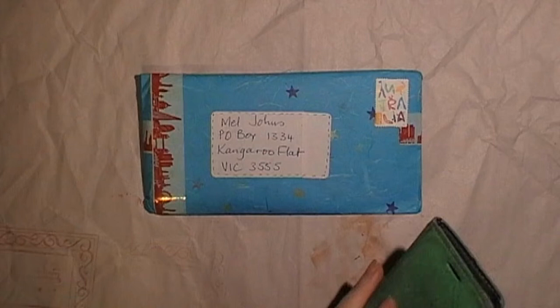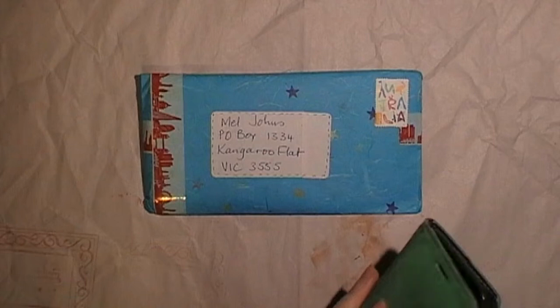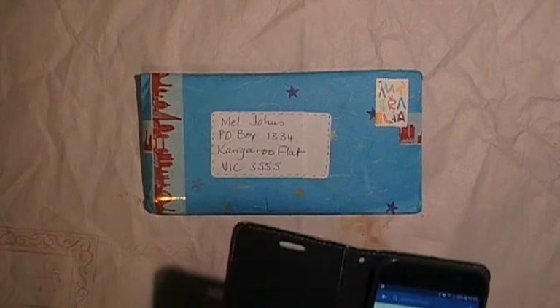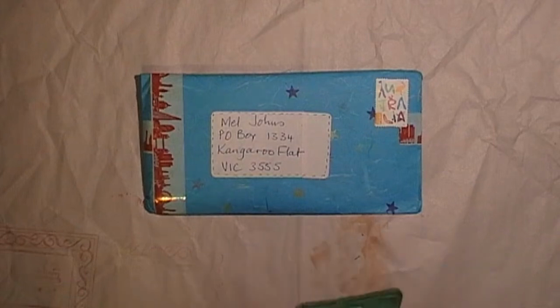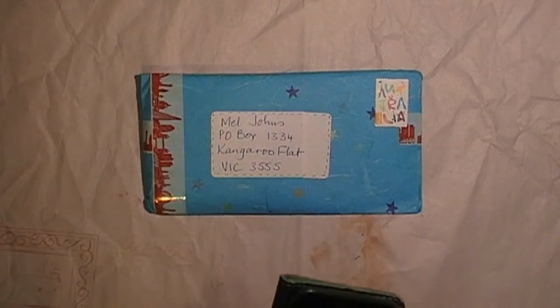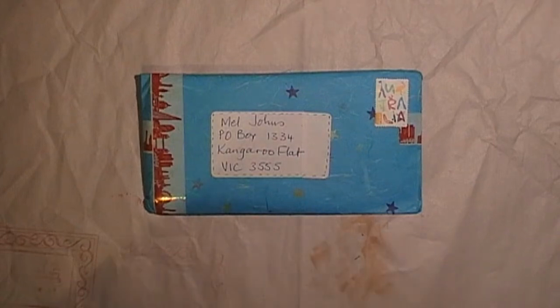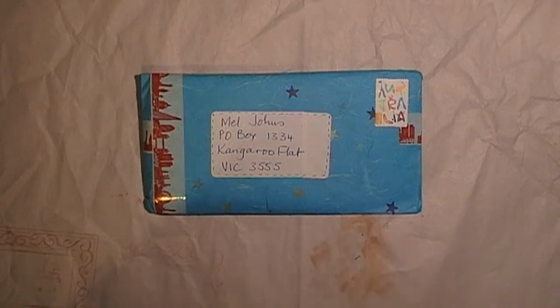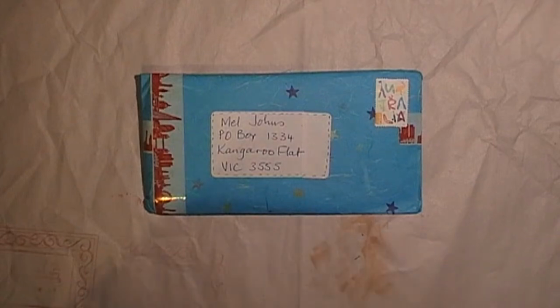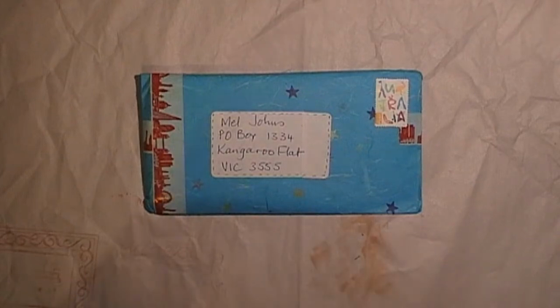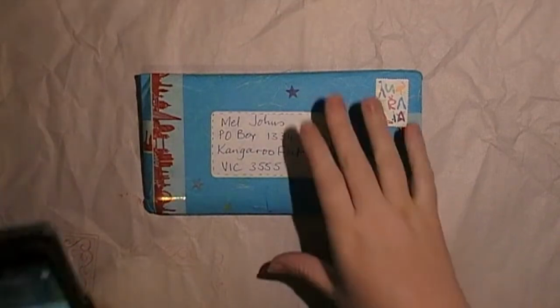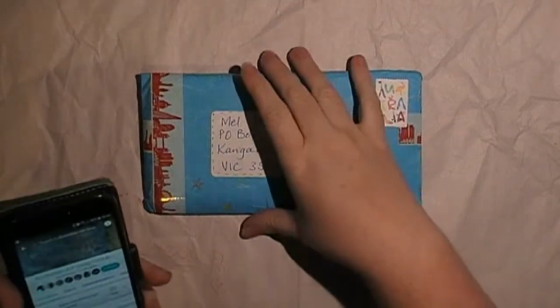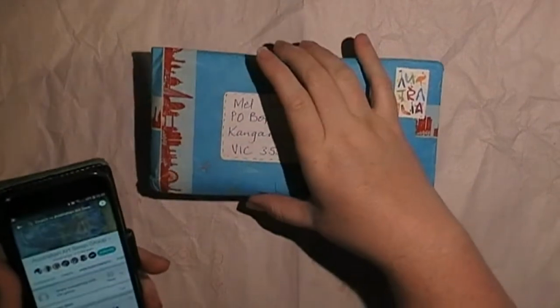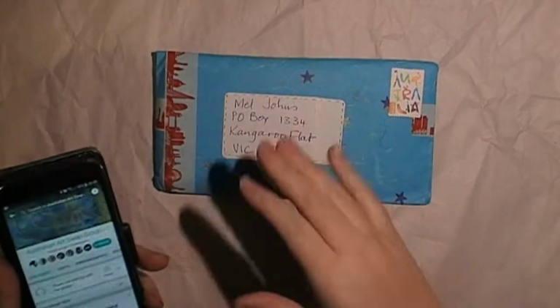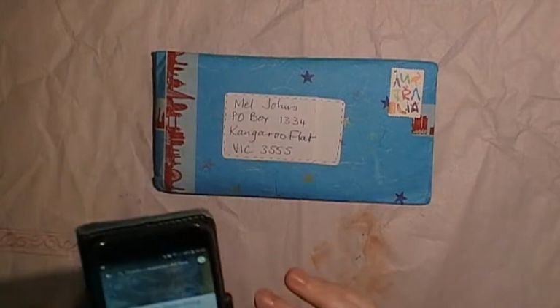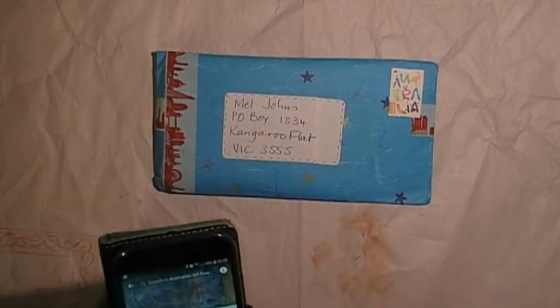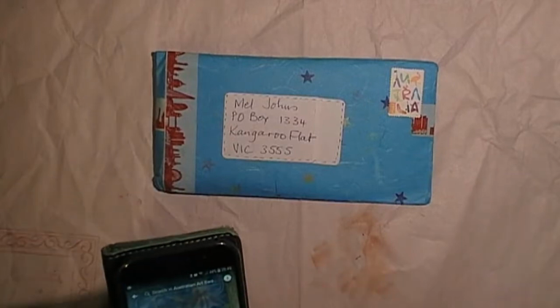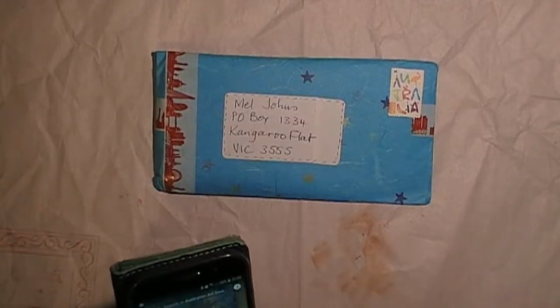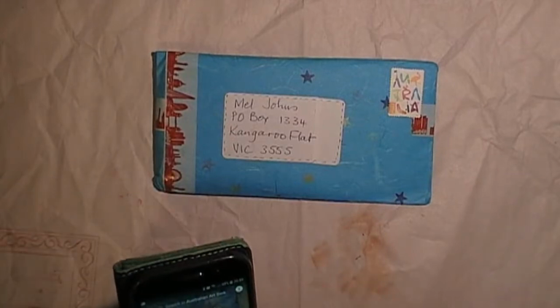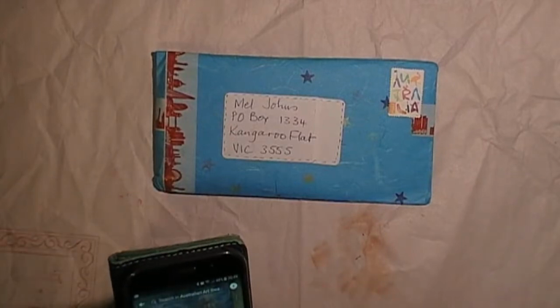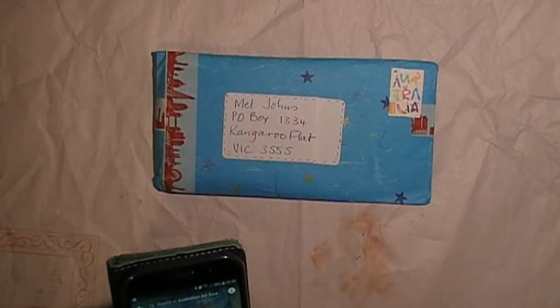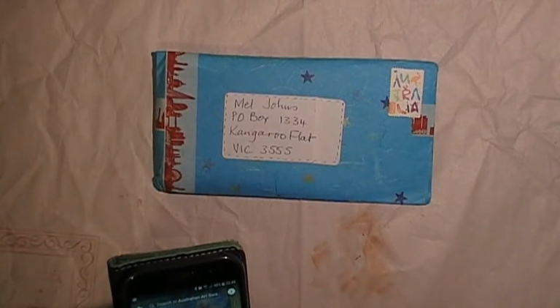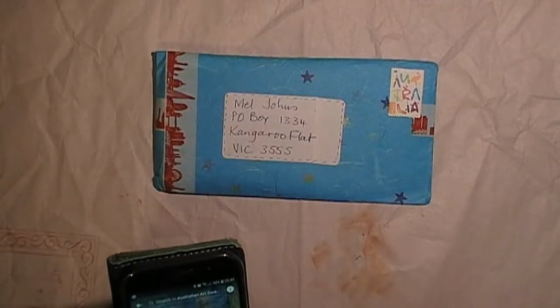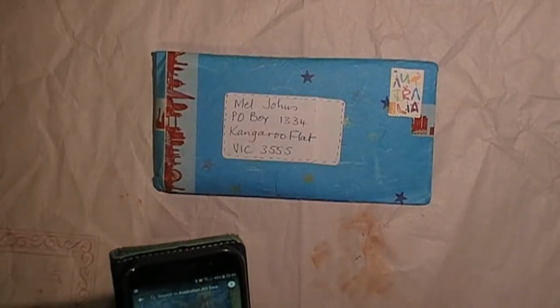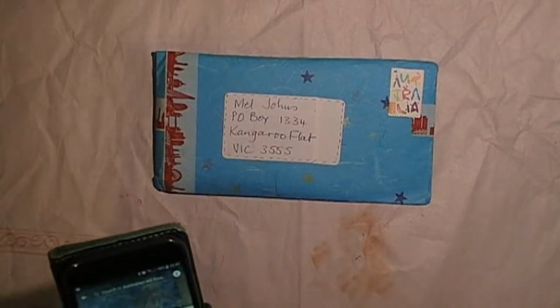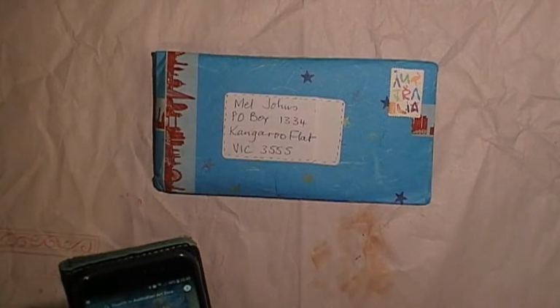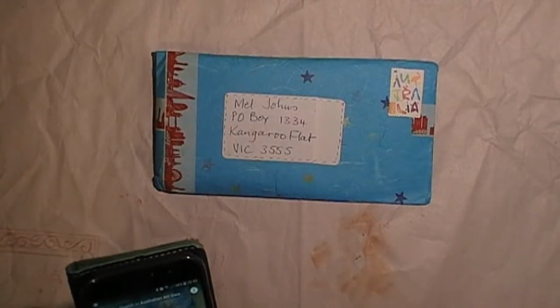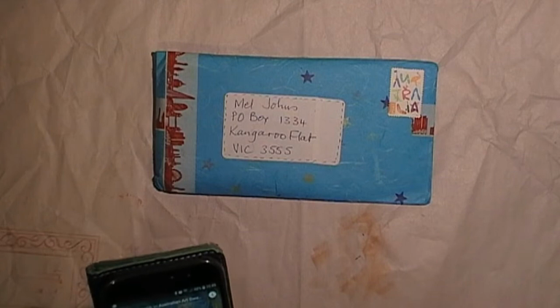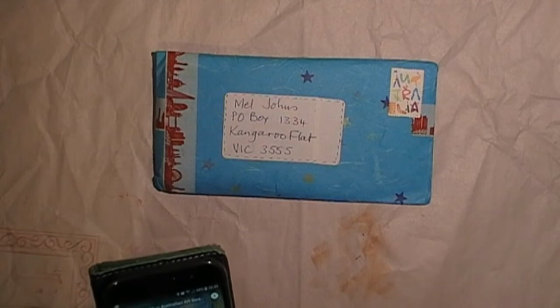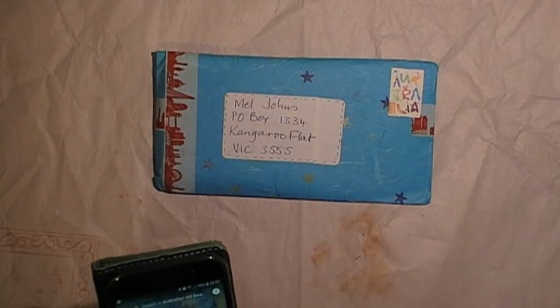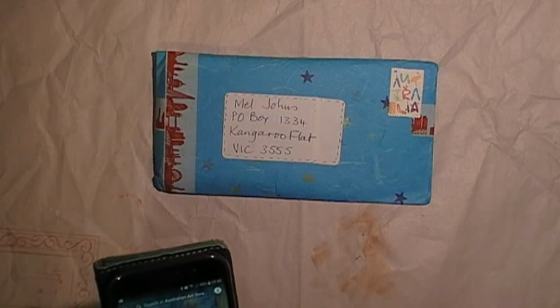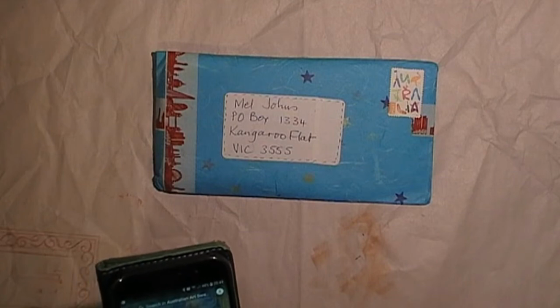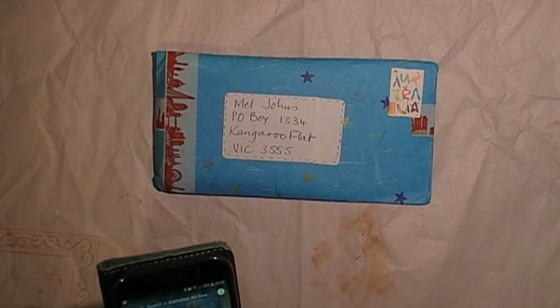Hello, it's Melinda from Alexis and Melinda's Artspace. I've got a little swap envelope here today — it's from the Australian Arts Swap group. So if you're an Aussie and love to swap, jump on the group — they have some fantastic things.